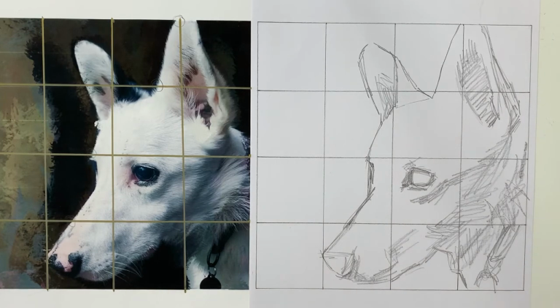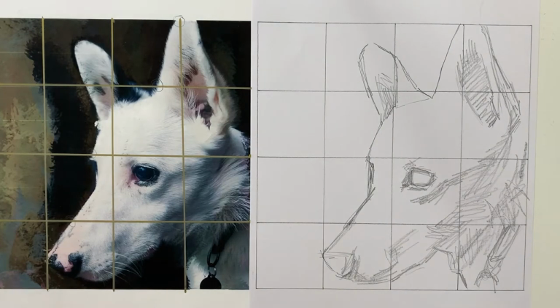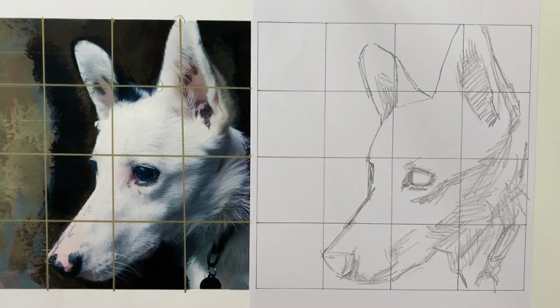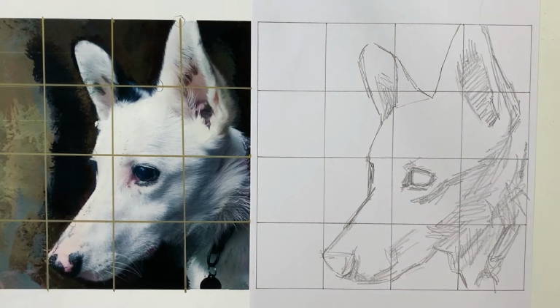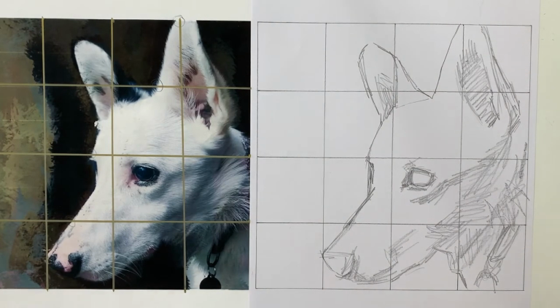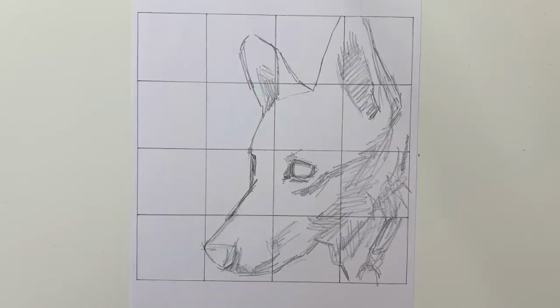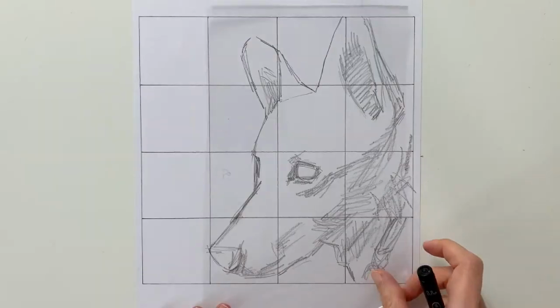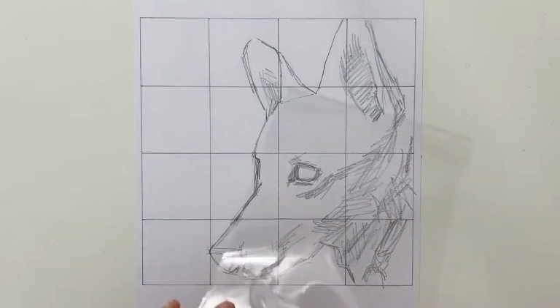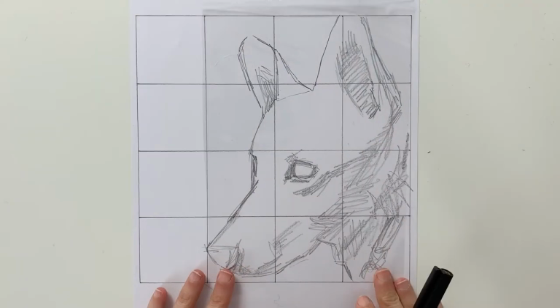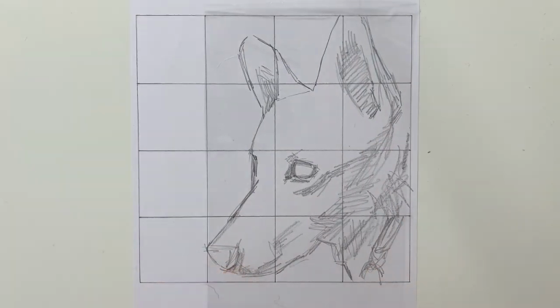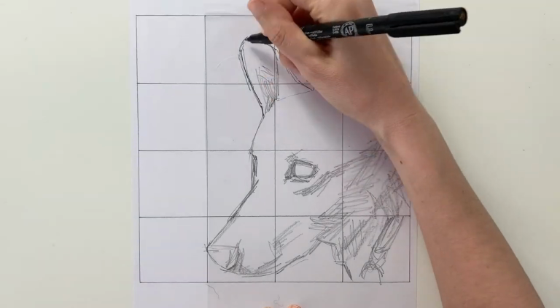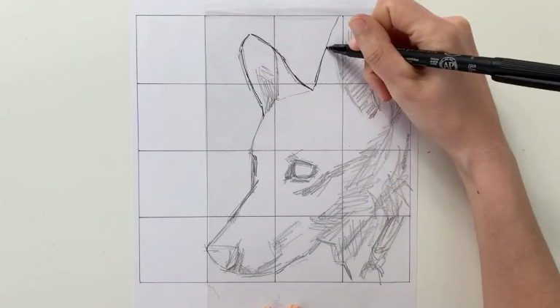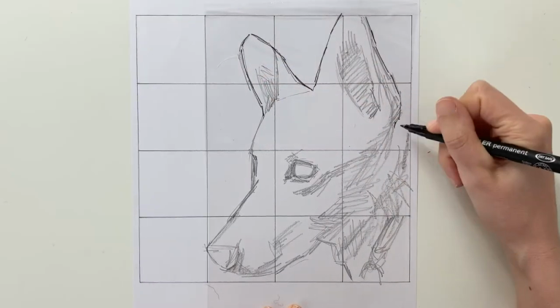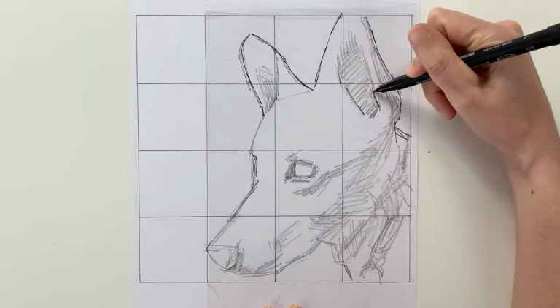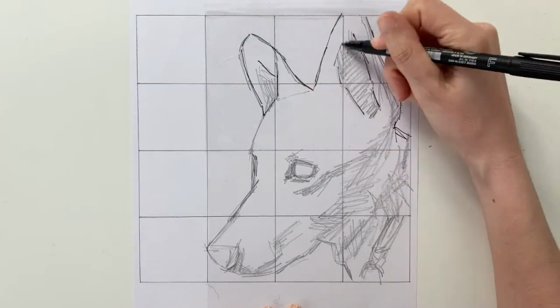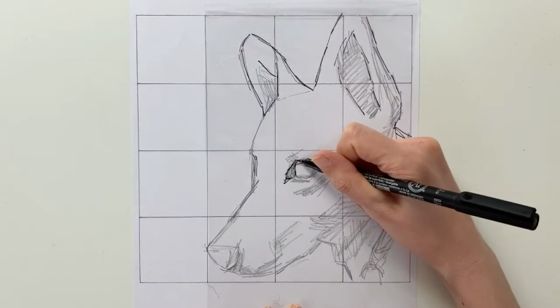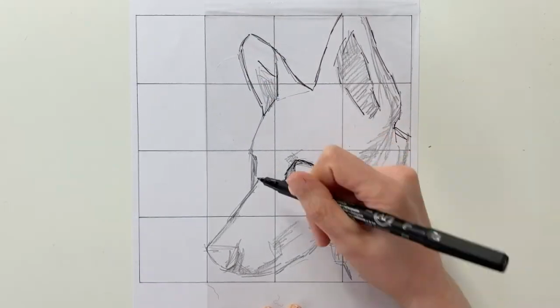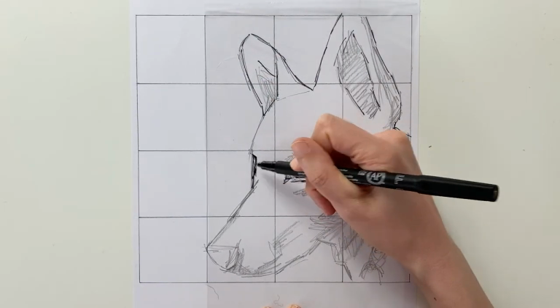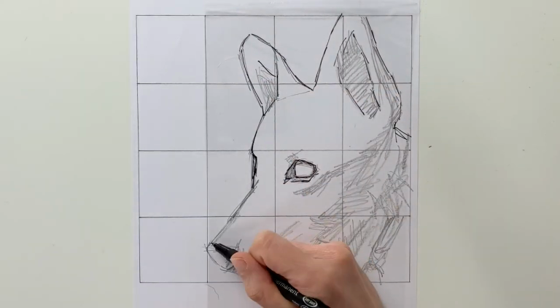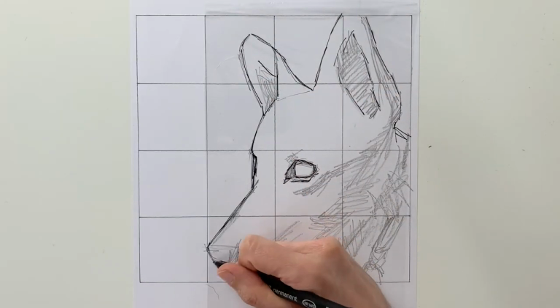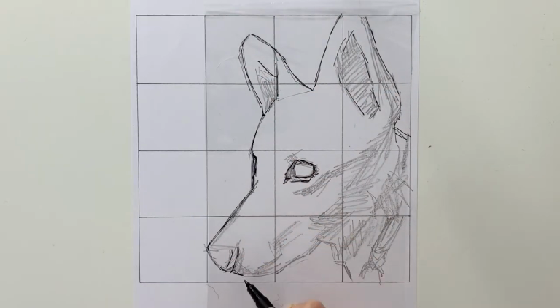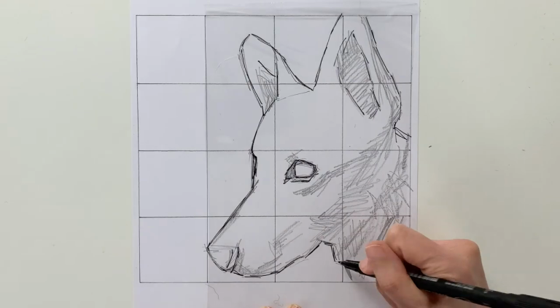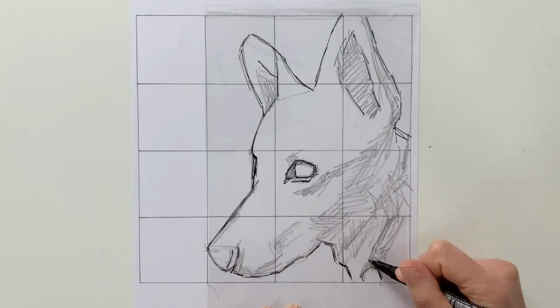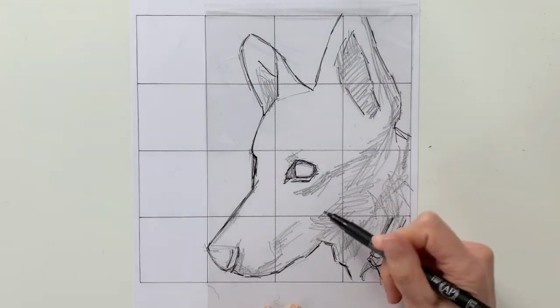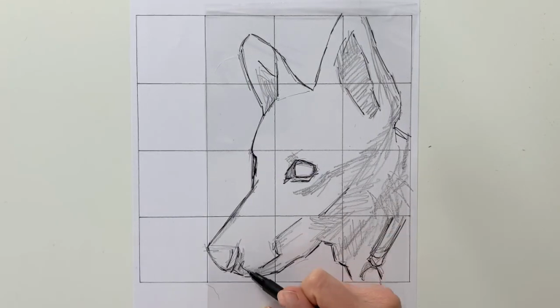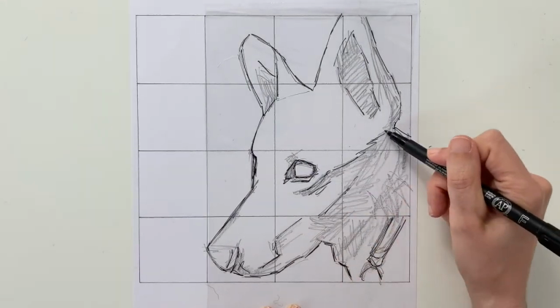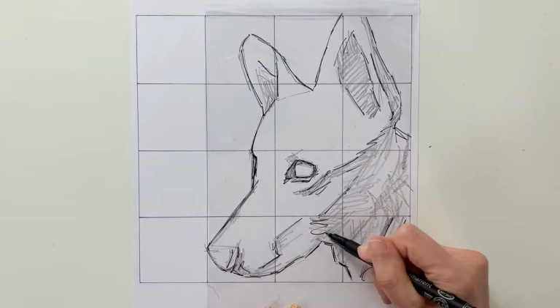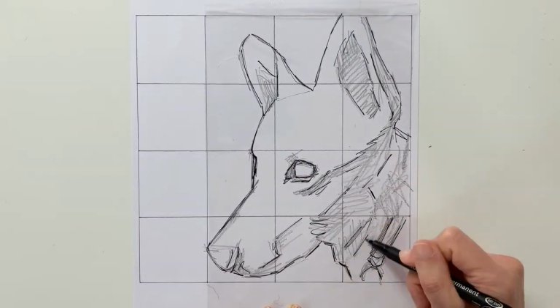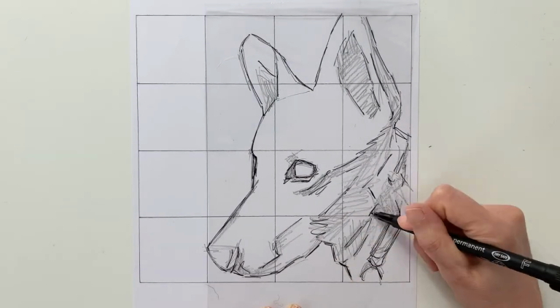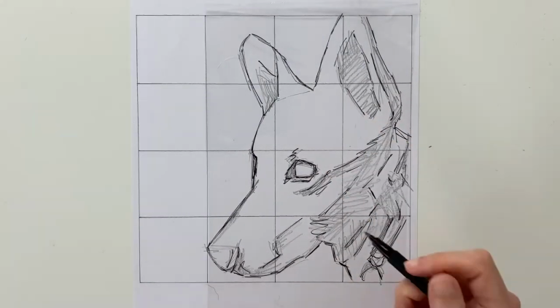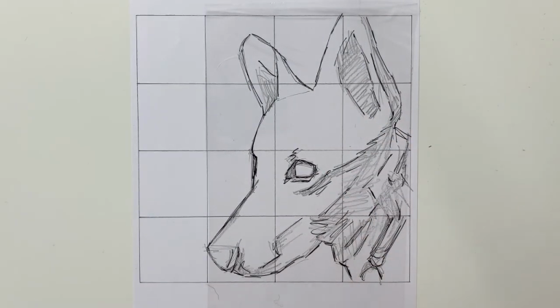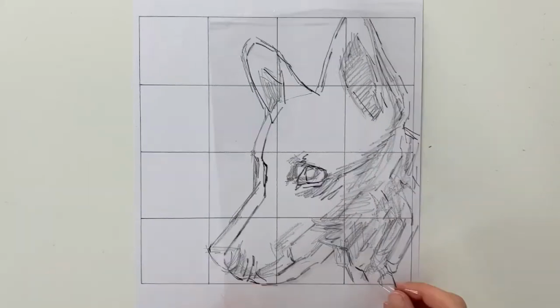Once you've sketched it out, take a piece of cellophane and a permanent marker pen and redraw your image onto it. I will show you how this is really helpful in the painting process.